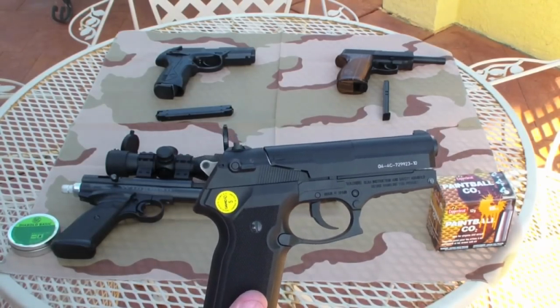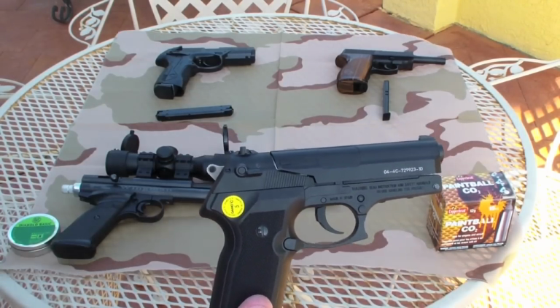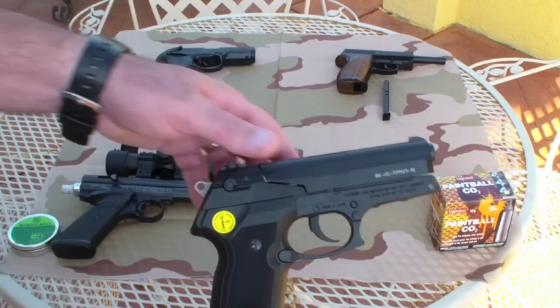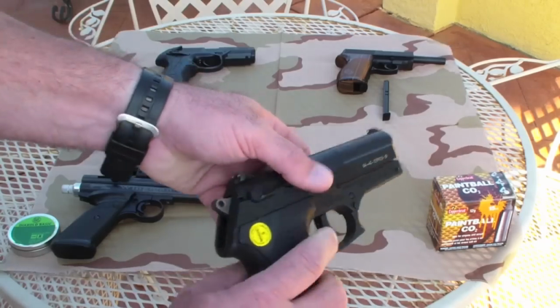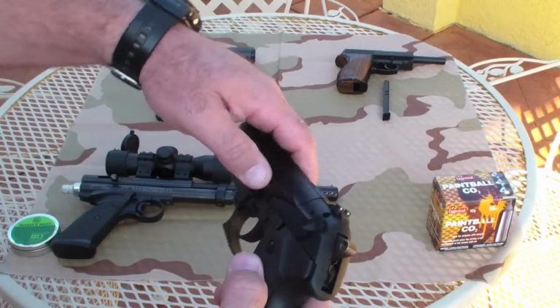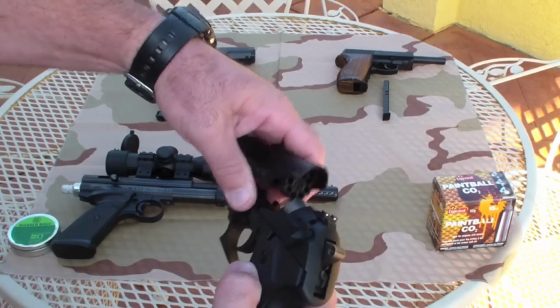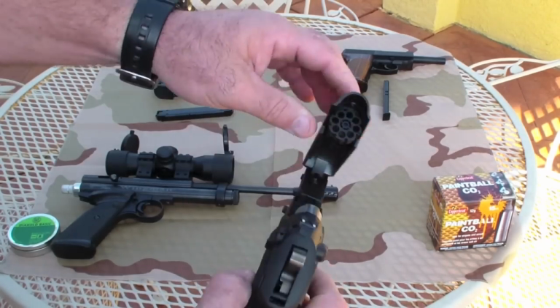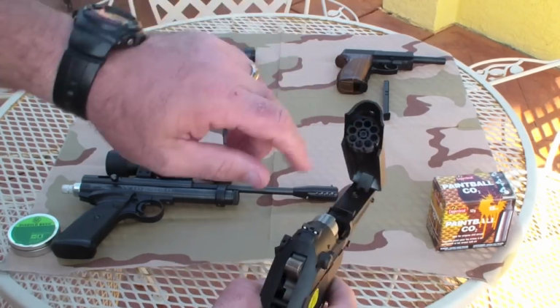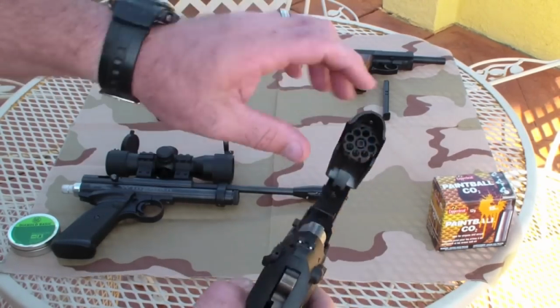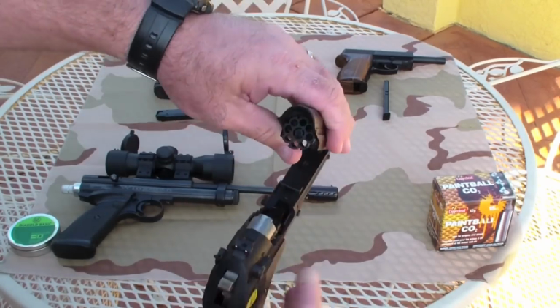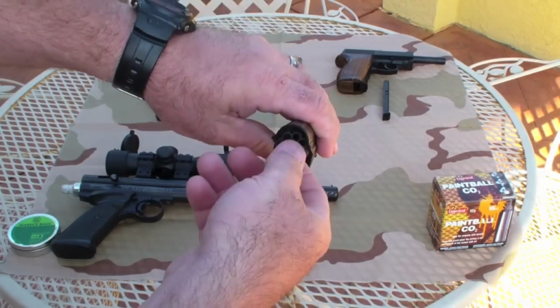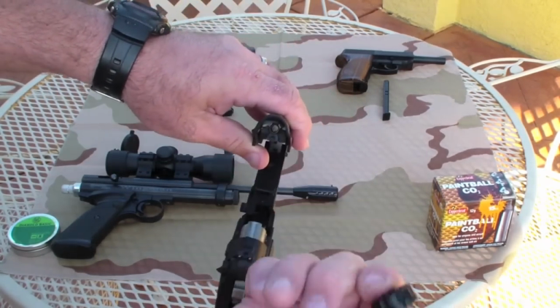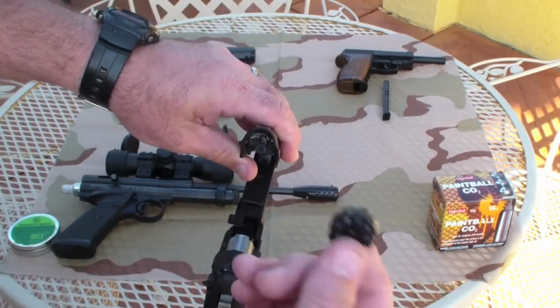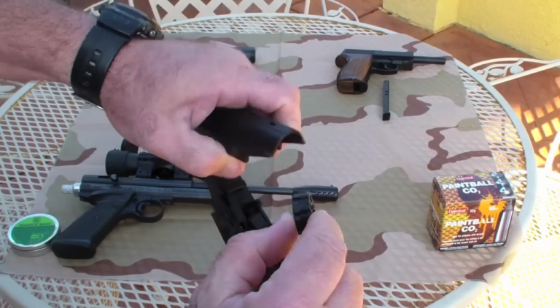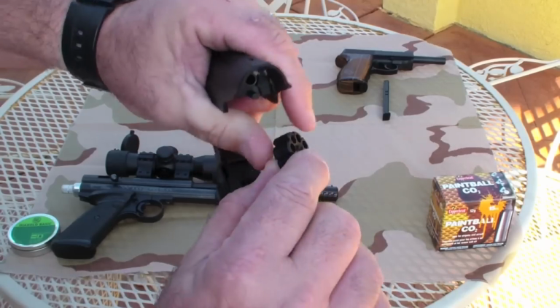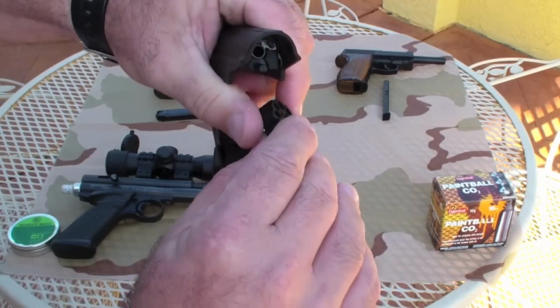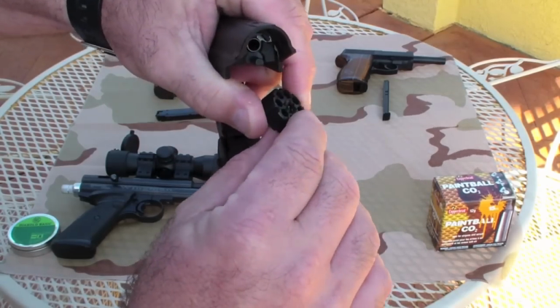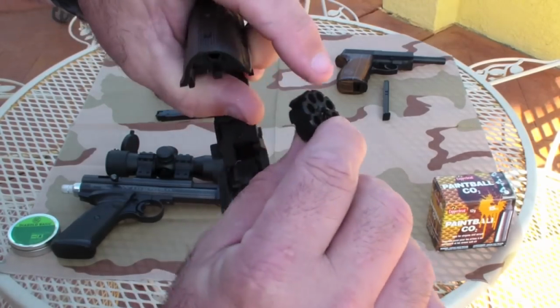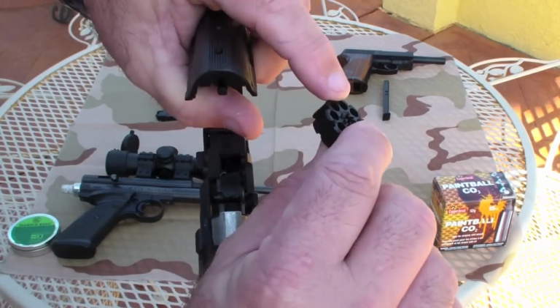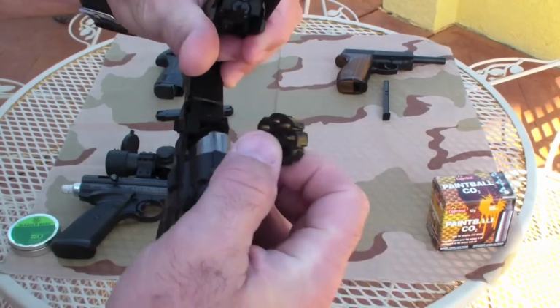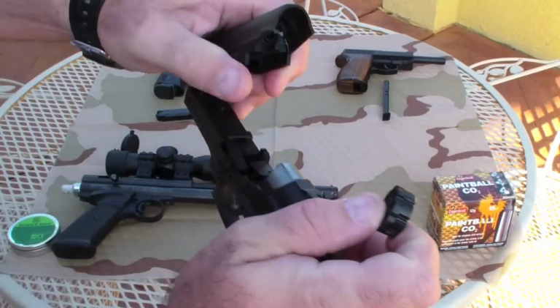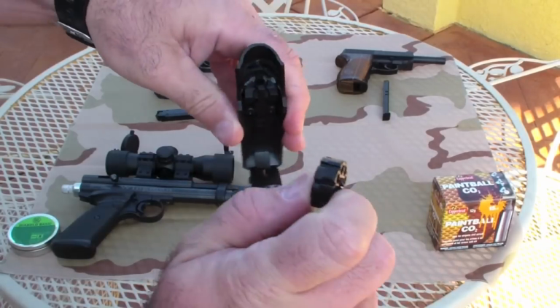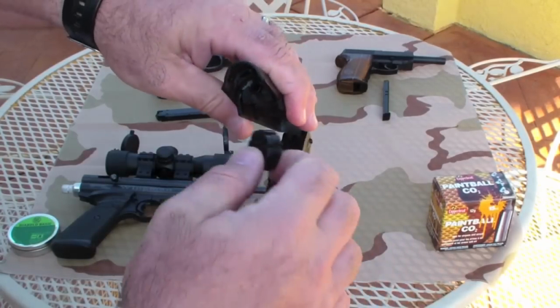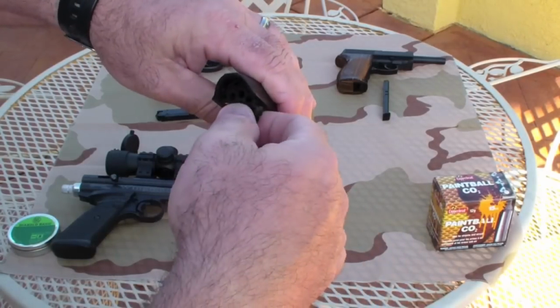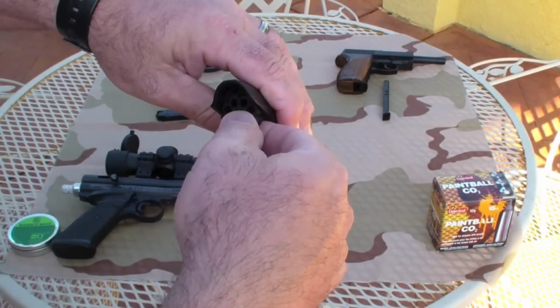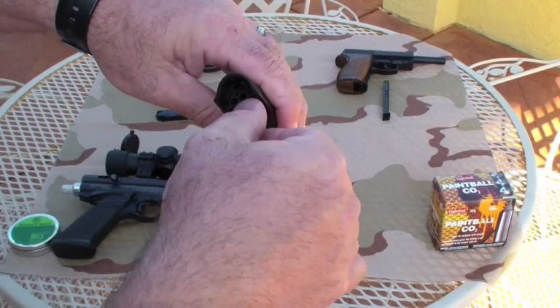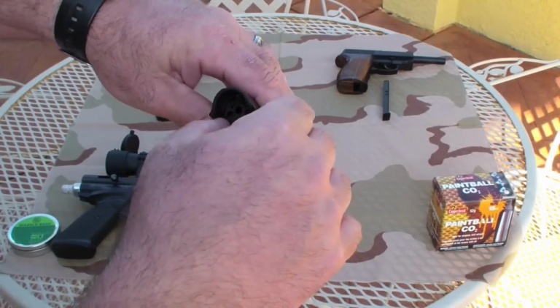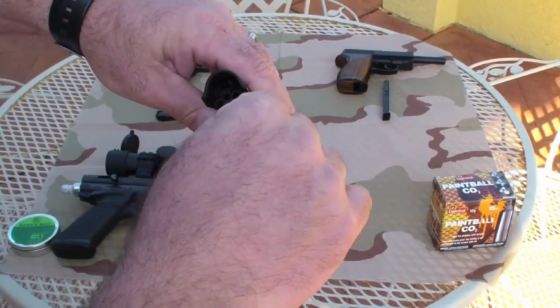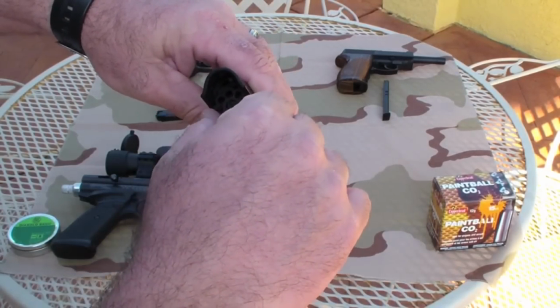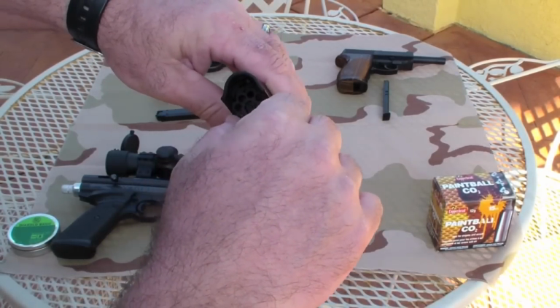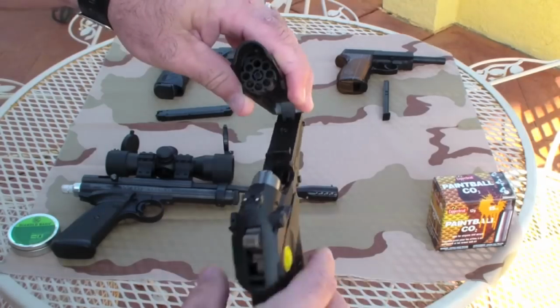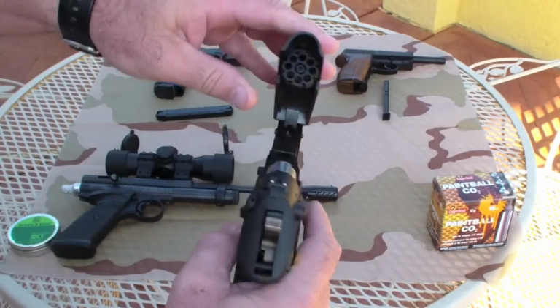The magazines are 8-round, and you load it just like that. You put the magazine in — it has a little cog wheel on there, so every time you cycle around it just shifts over to the next one.